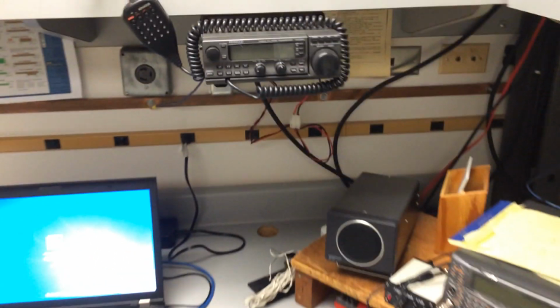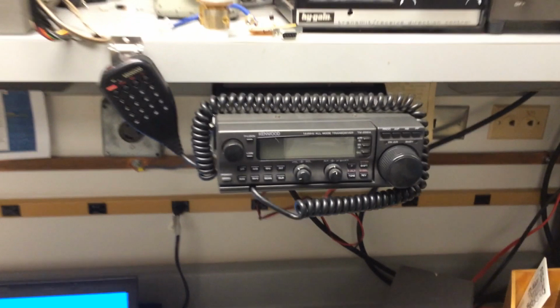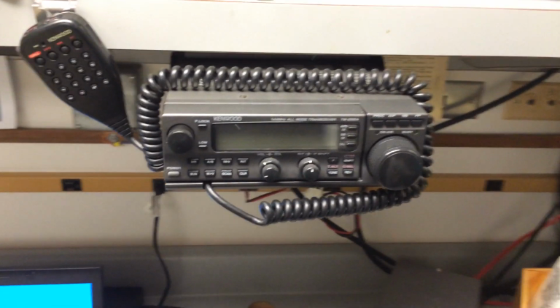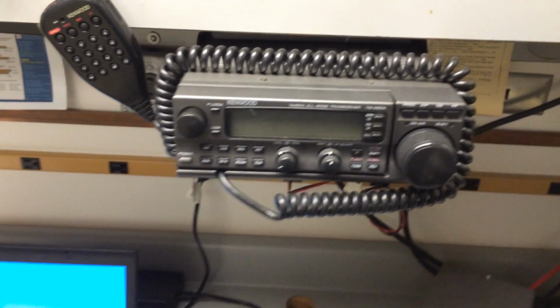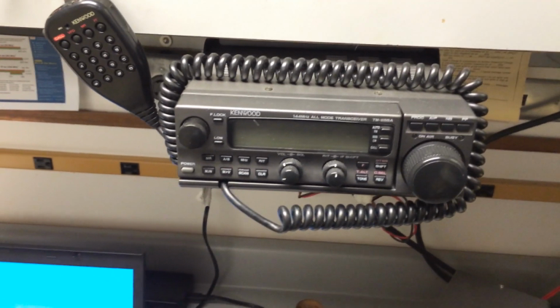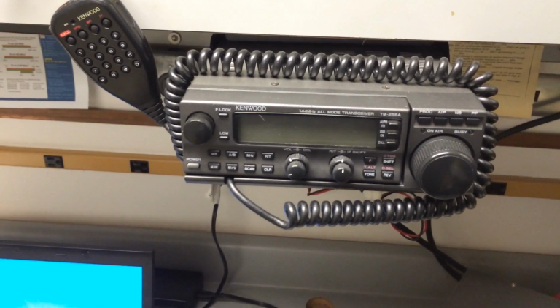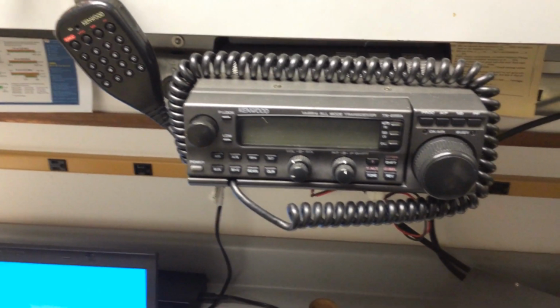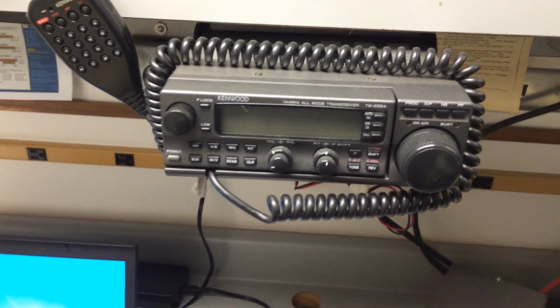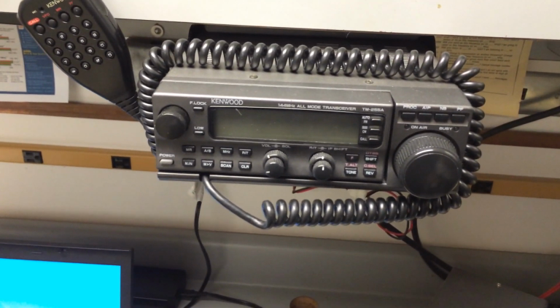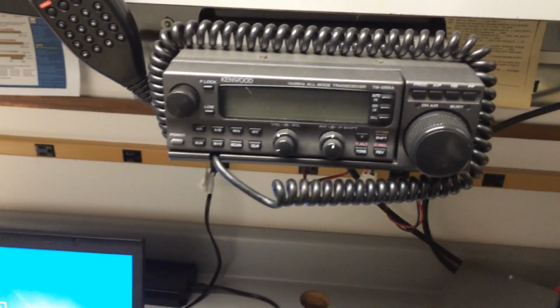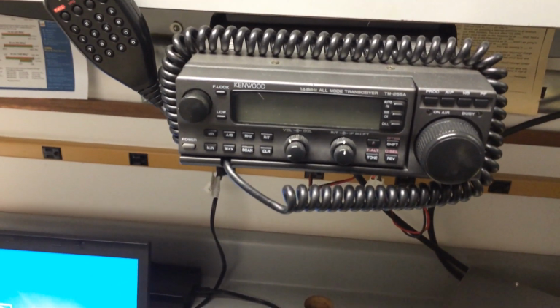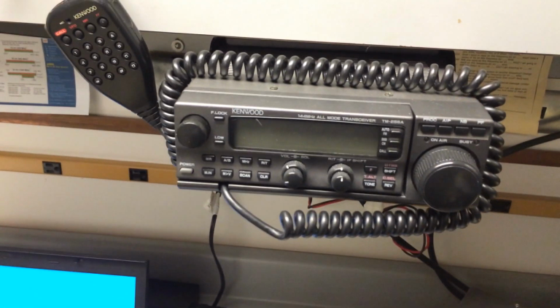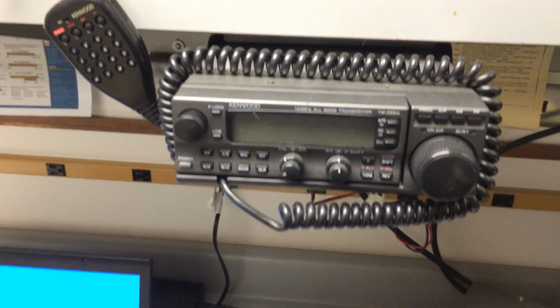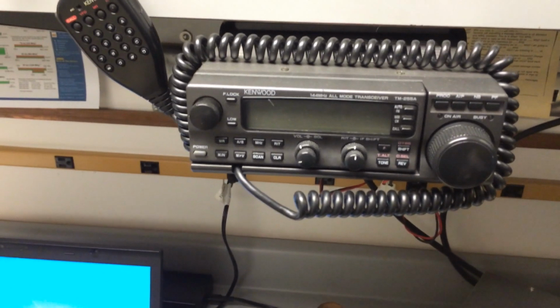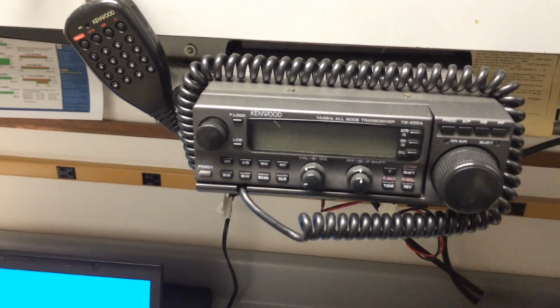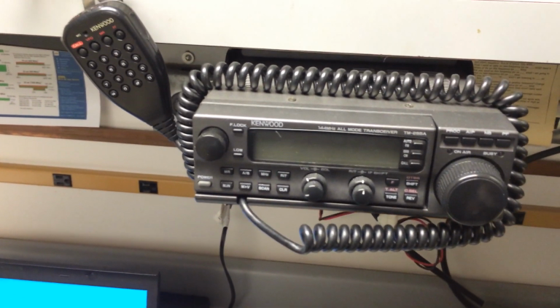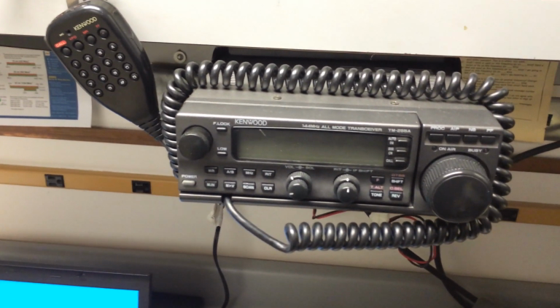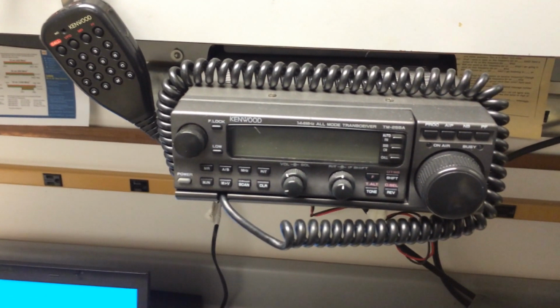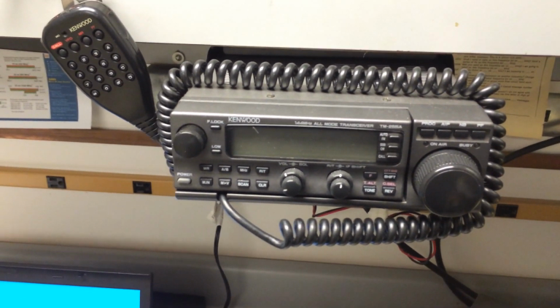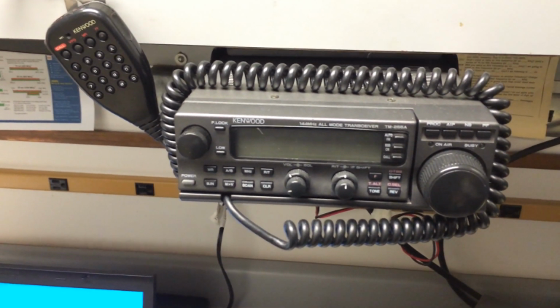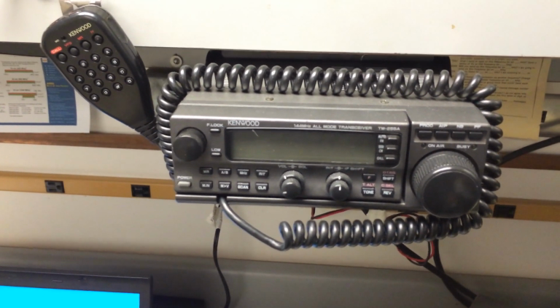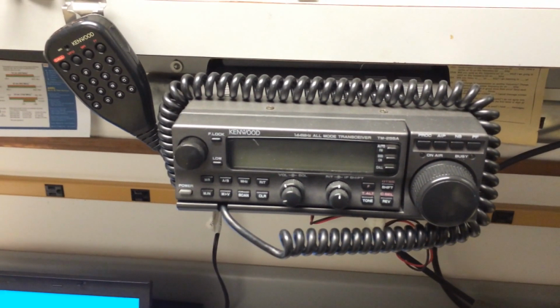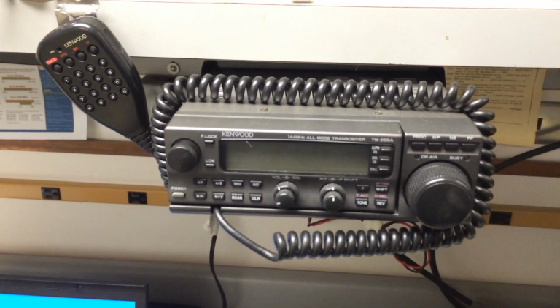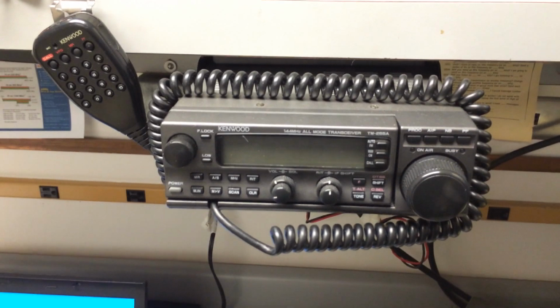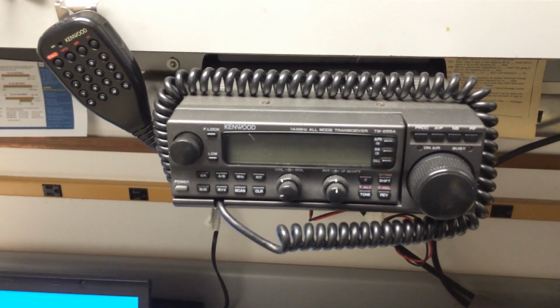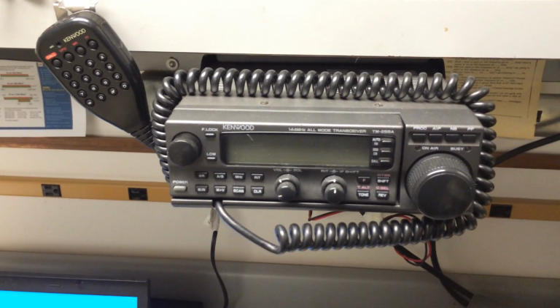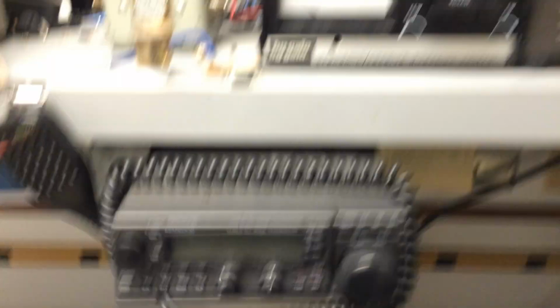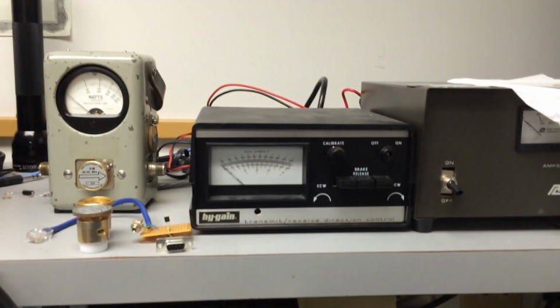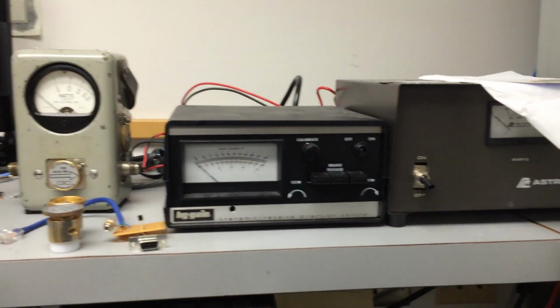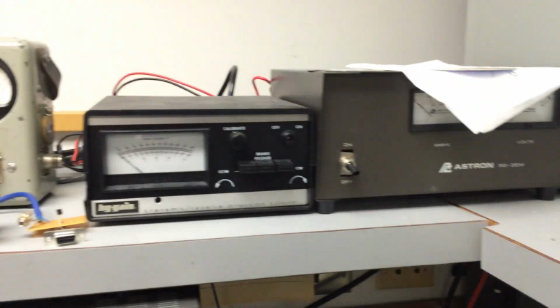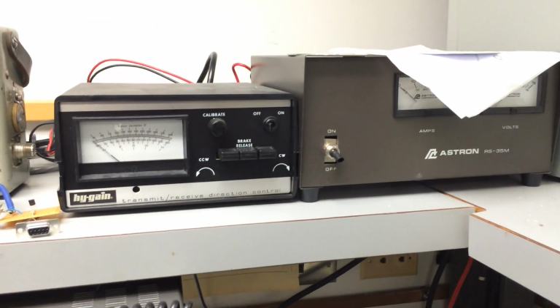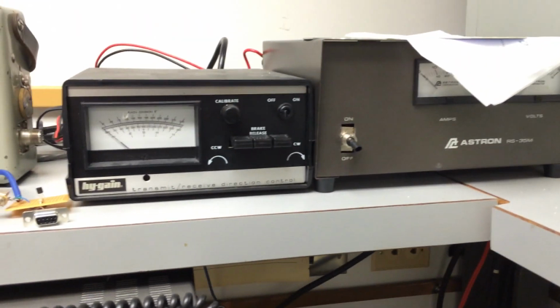Up here we've got our little all-mode 2-meter transceiver. That's just hooked up to a 2-meter beam, I believe. It's also on the same tower as the regular beam and rotates the same. Got a rotator right there. Big power supply.